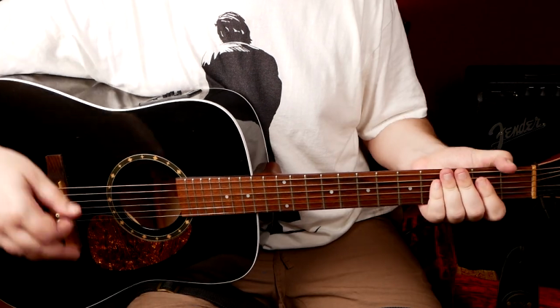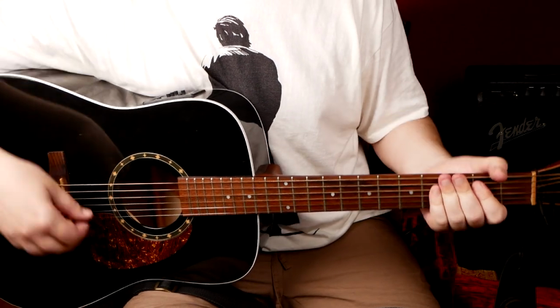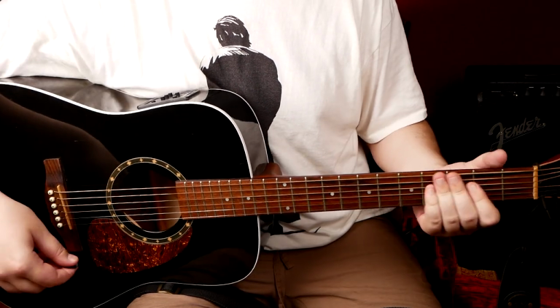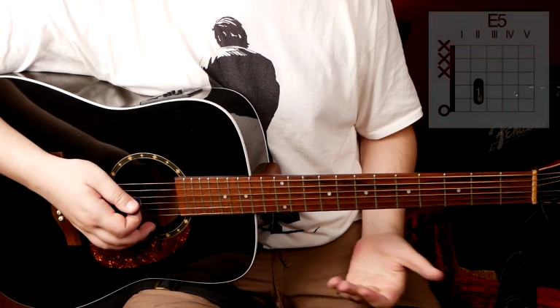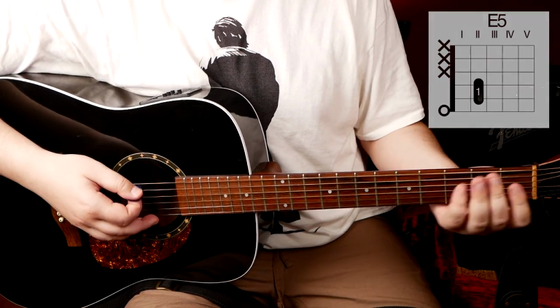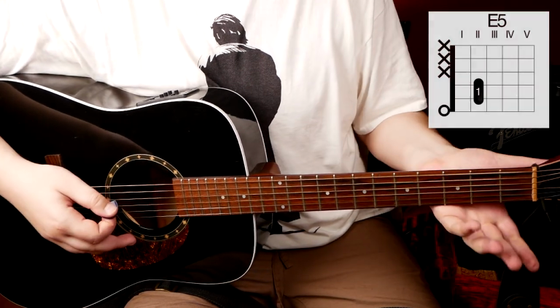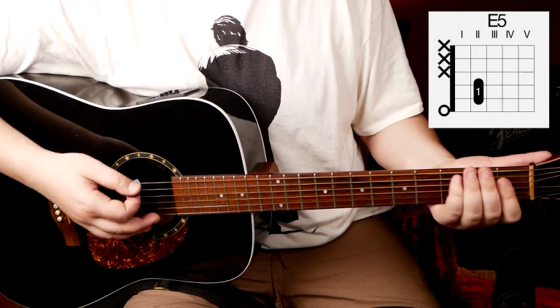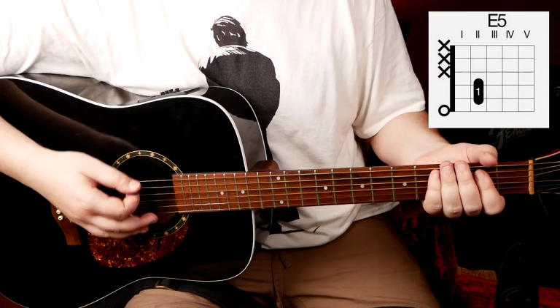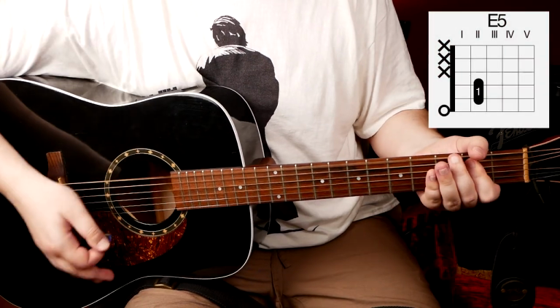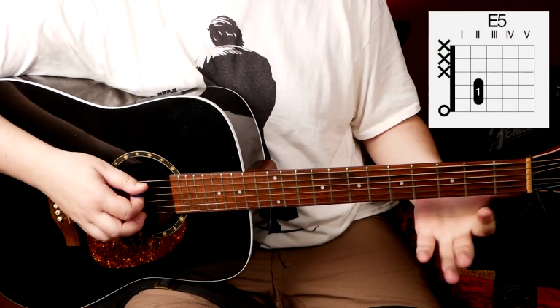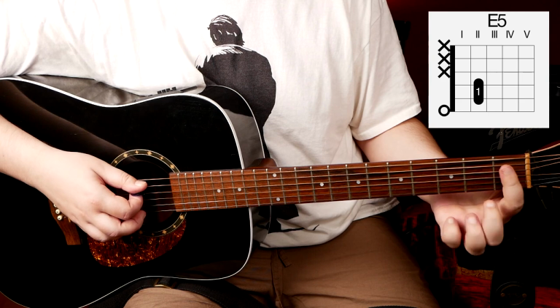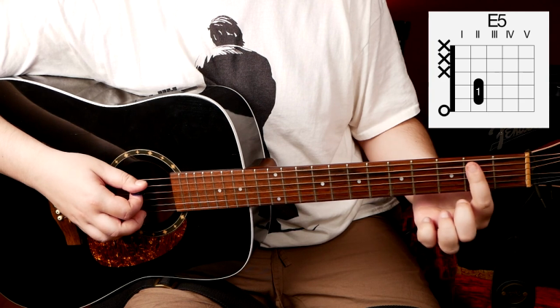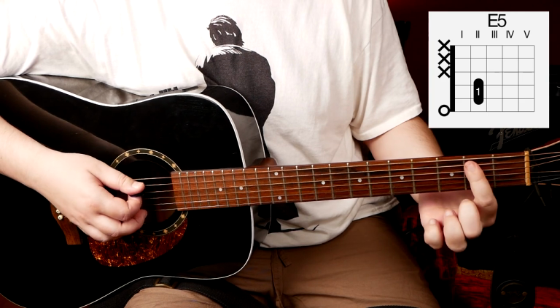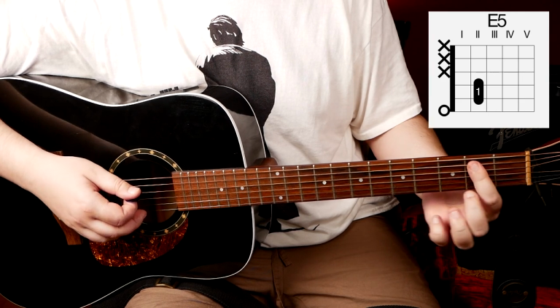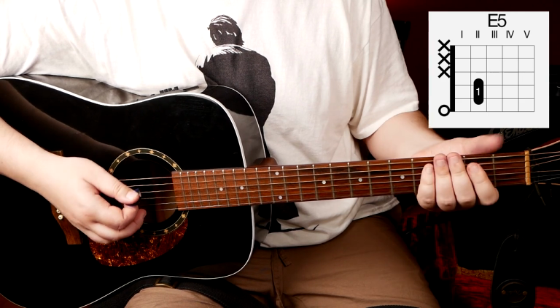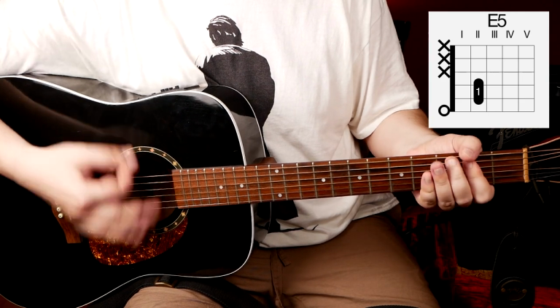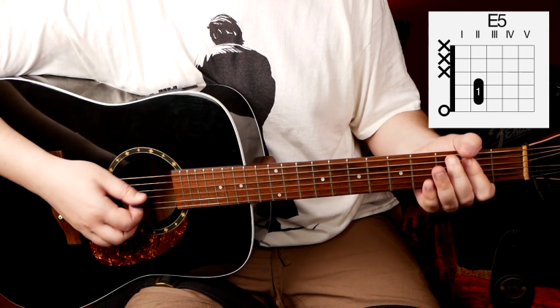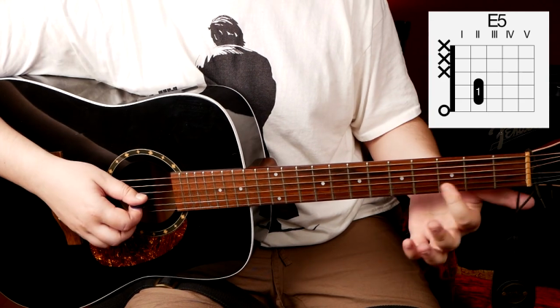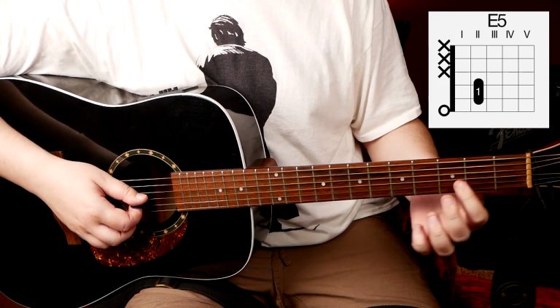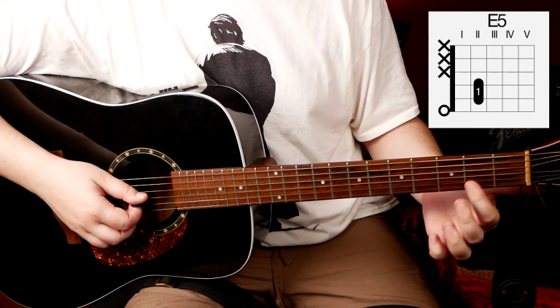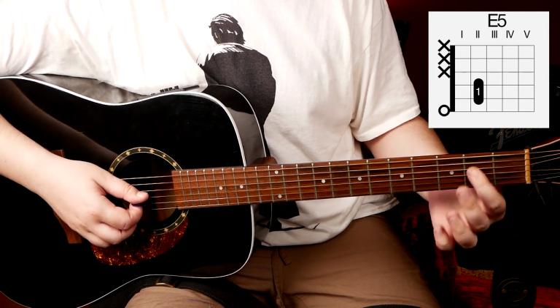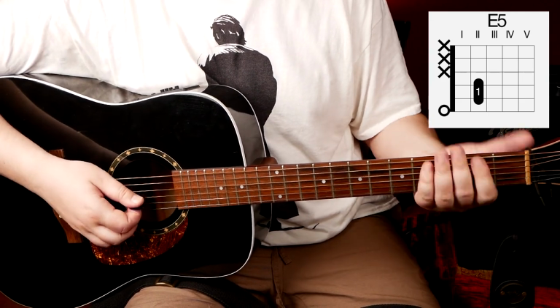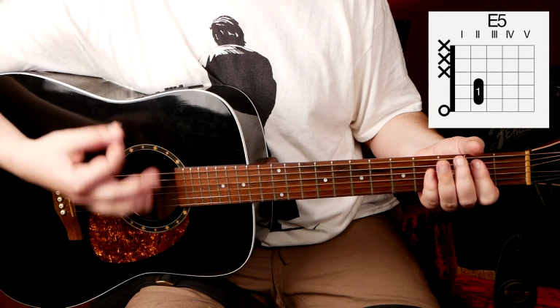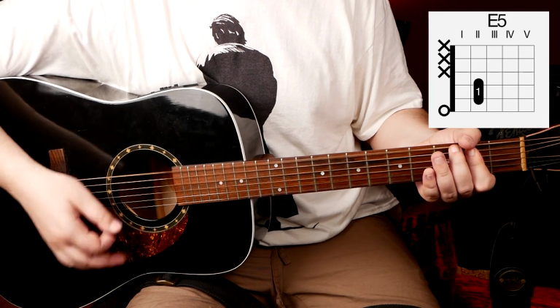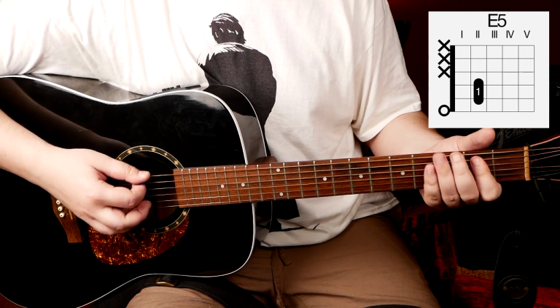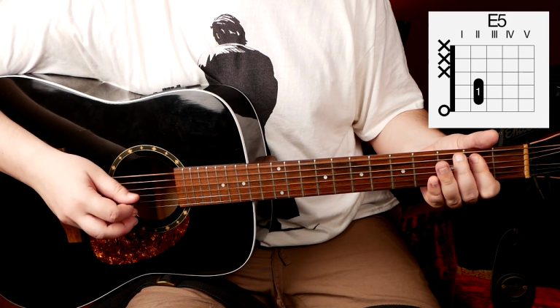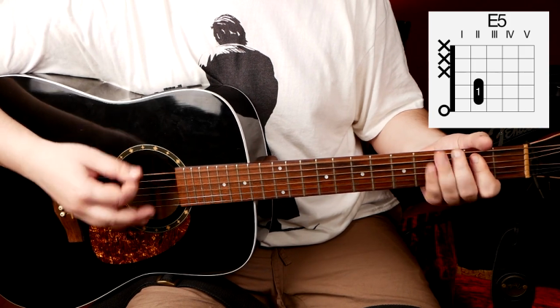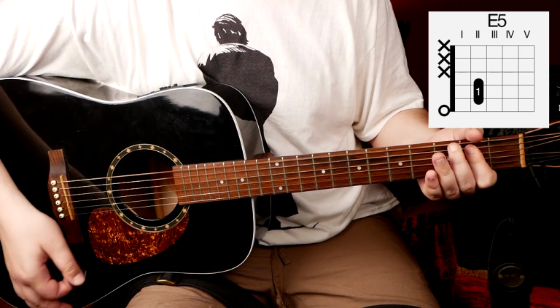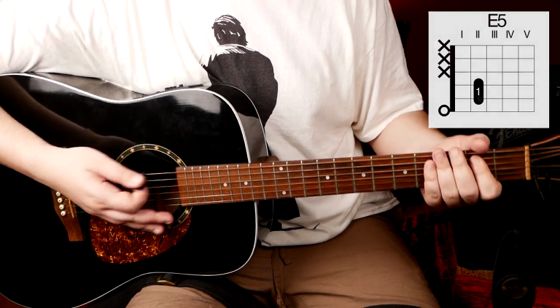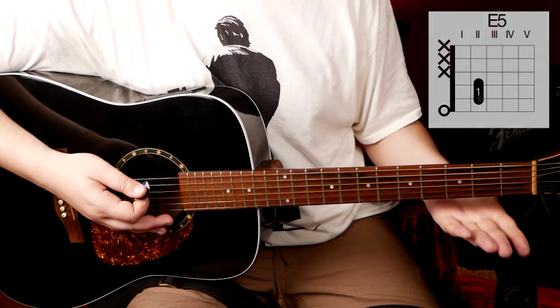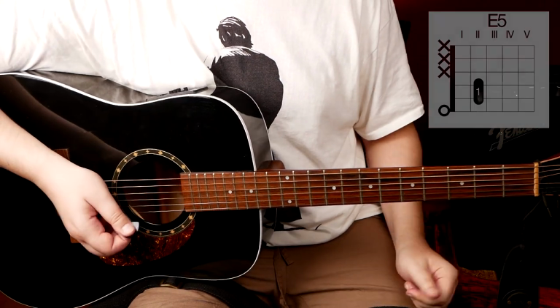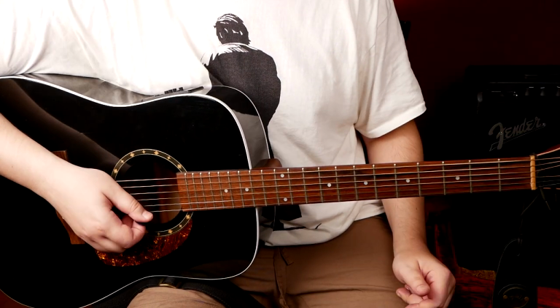Now let's move on to the E power chord. It's really simple. You just put a mini bar here on the second fret, and mute everything from G and higher. Here's your E5.